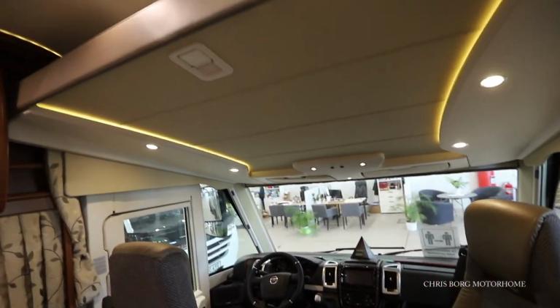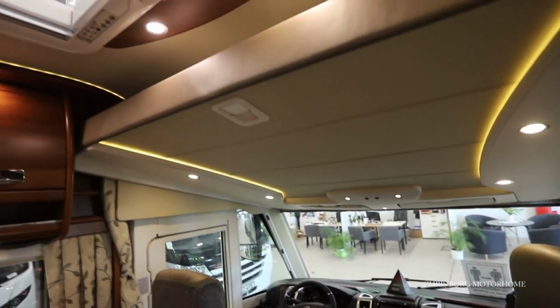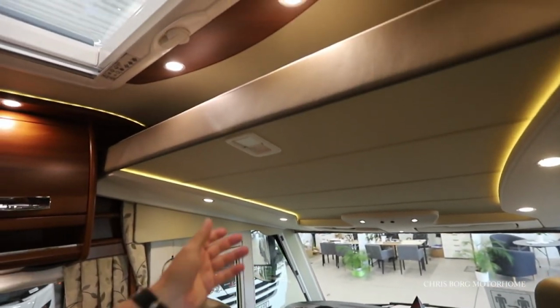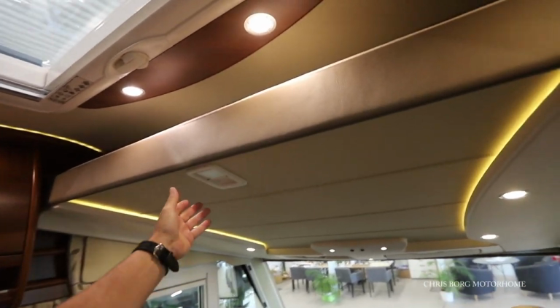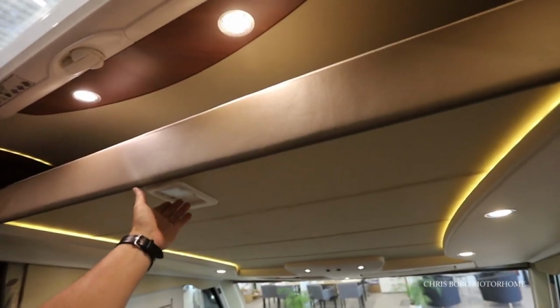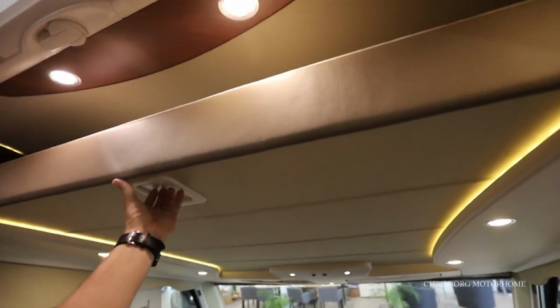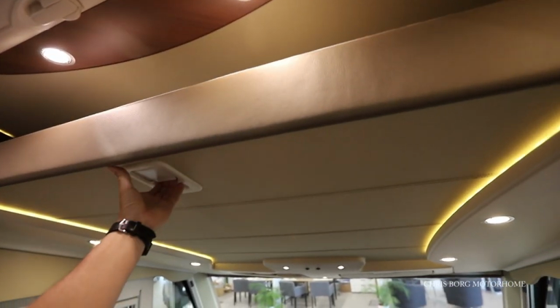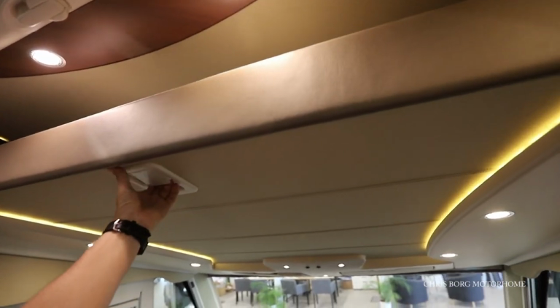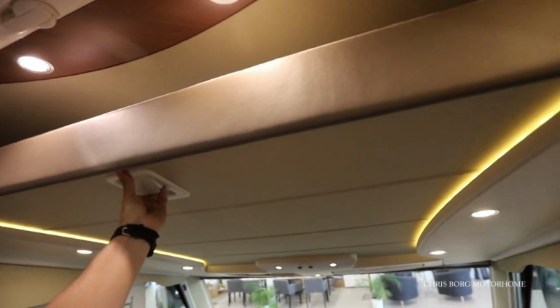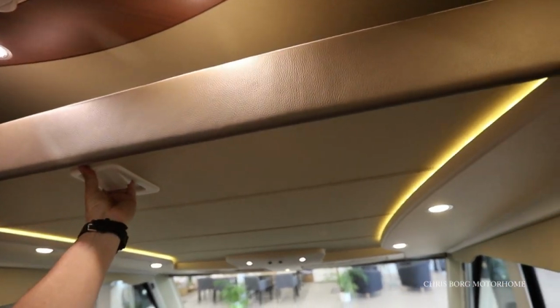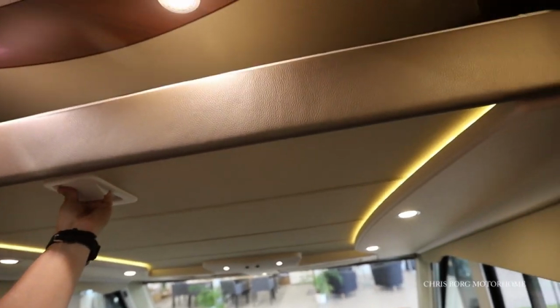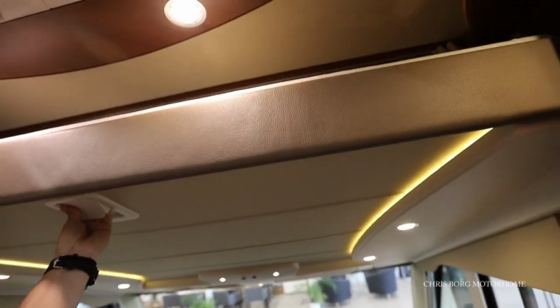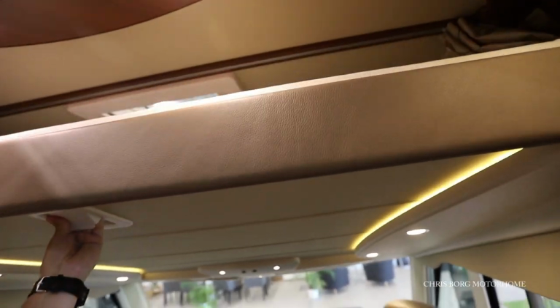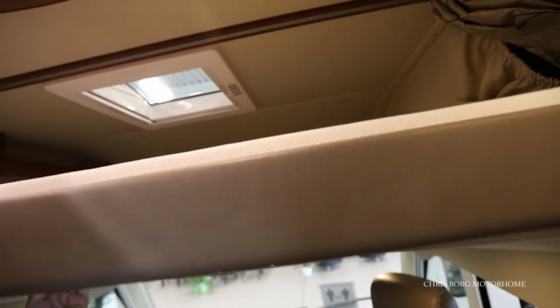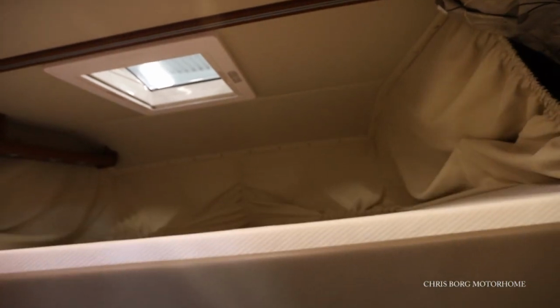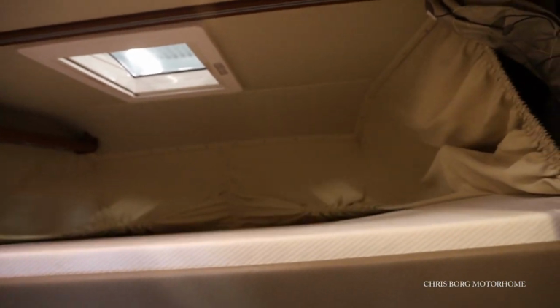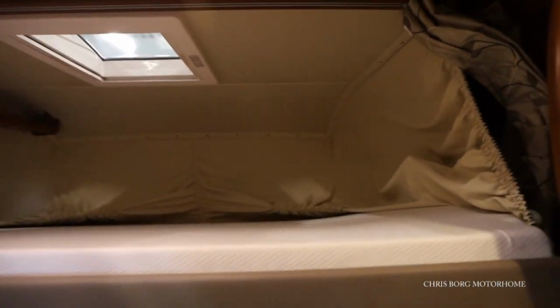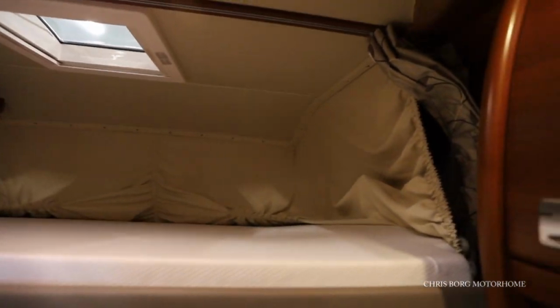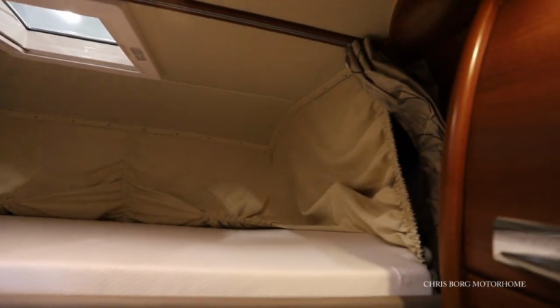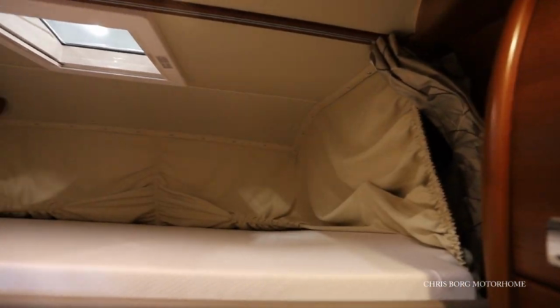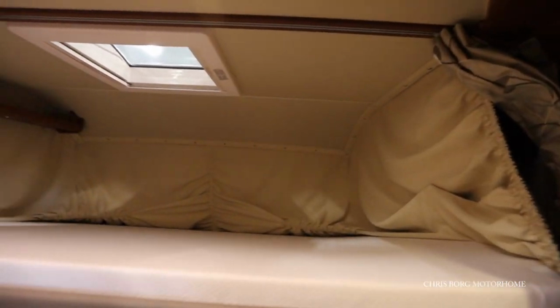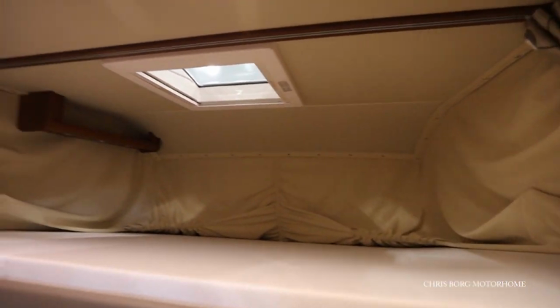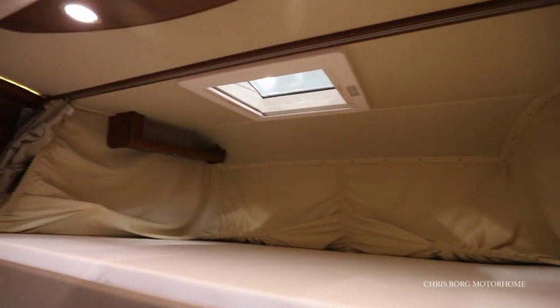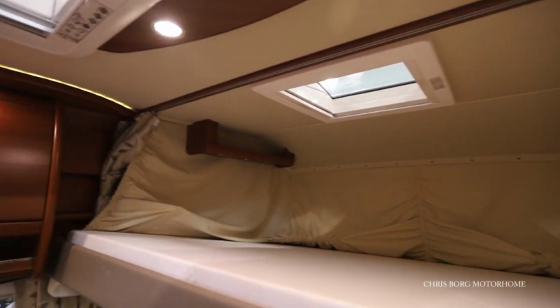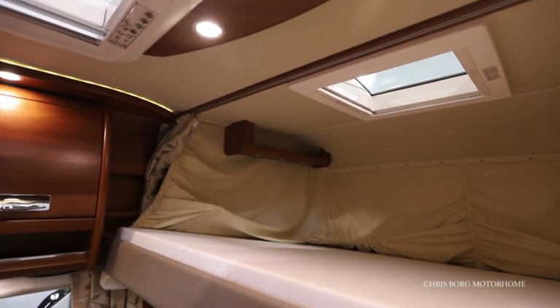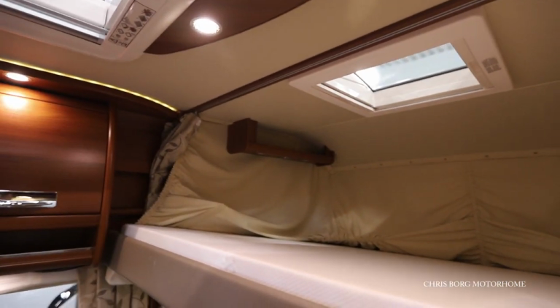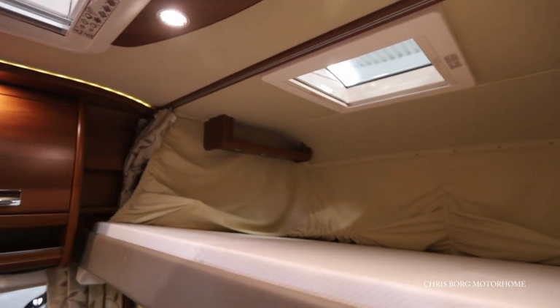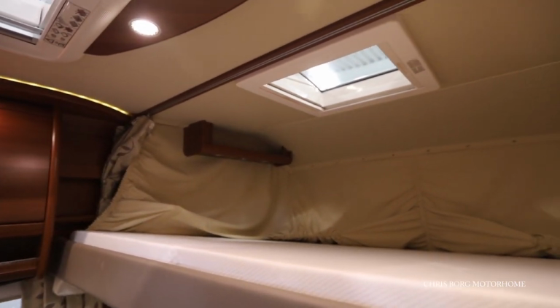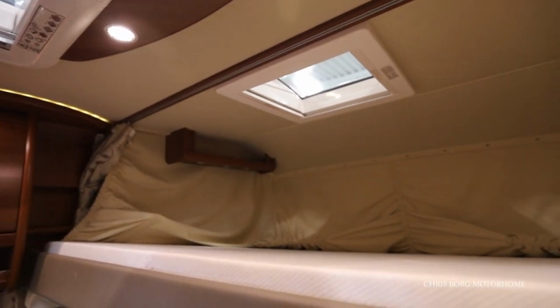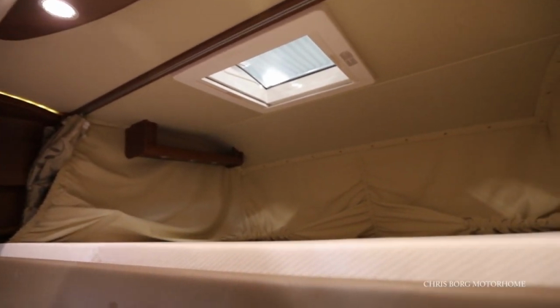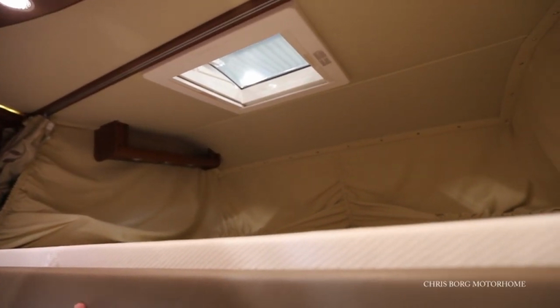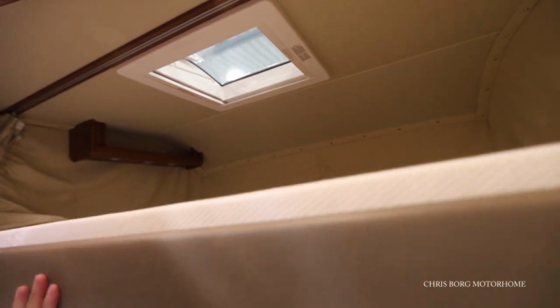They also have a drop down bed here — a really huge drop down bed.